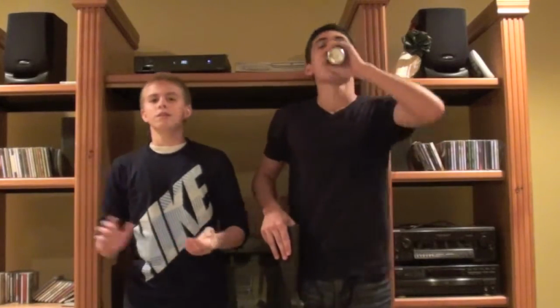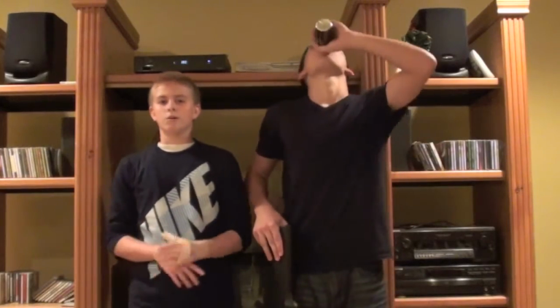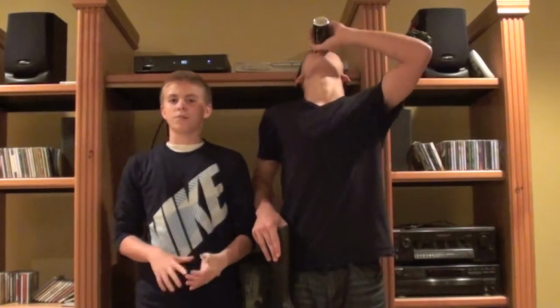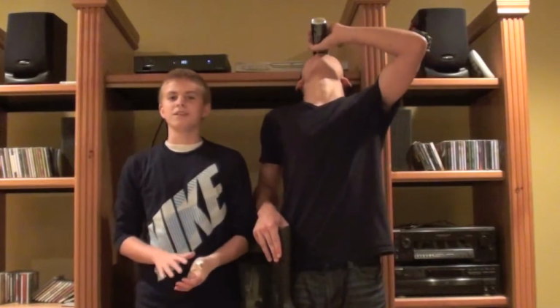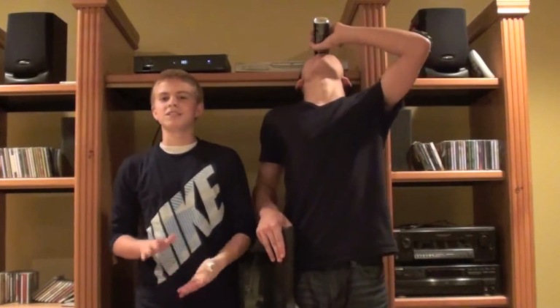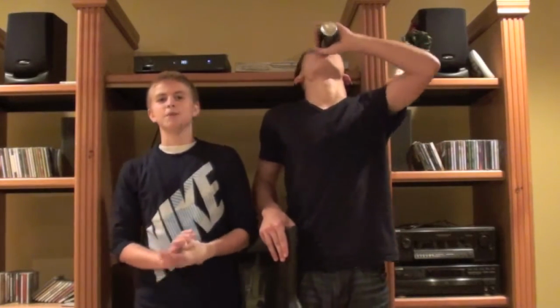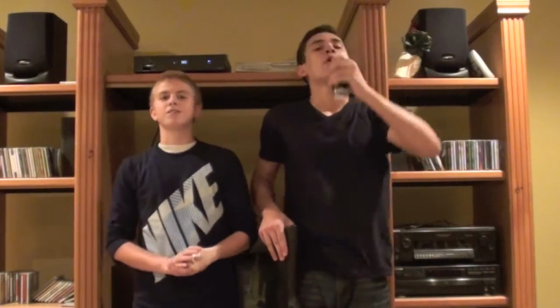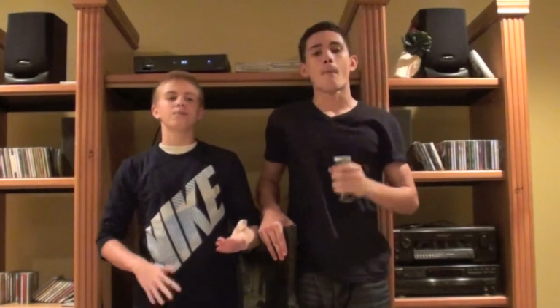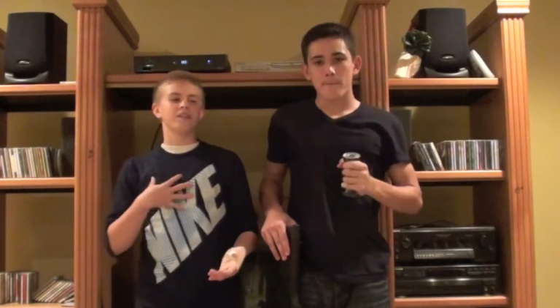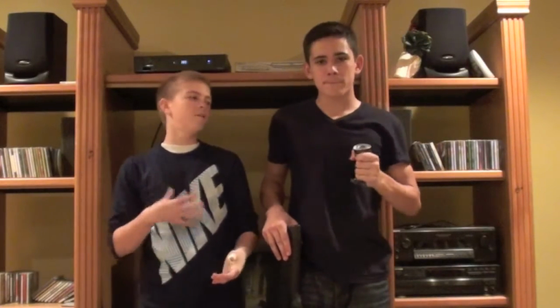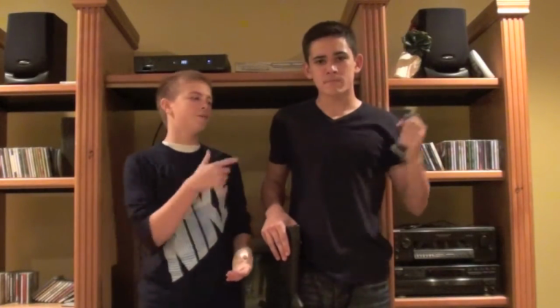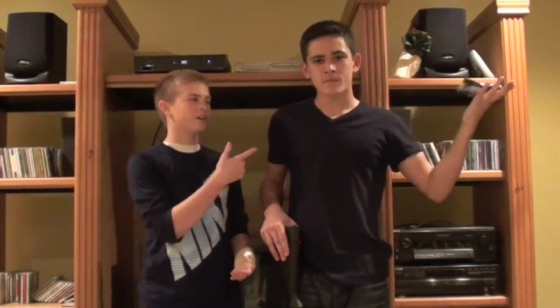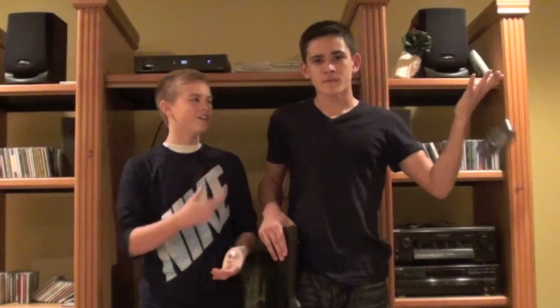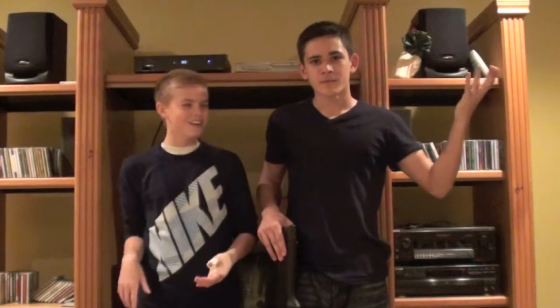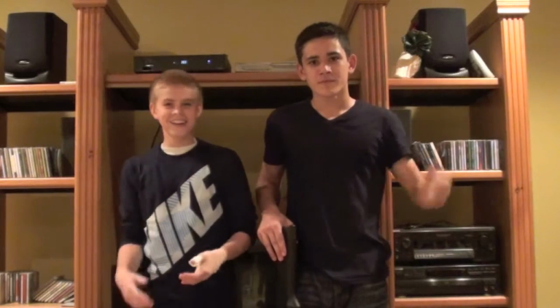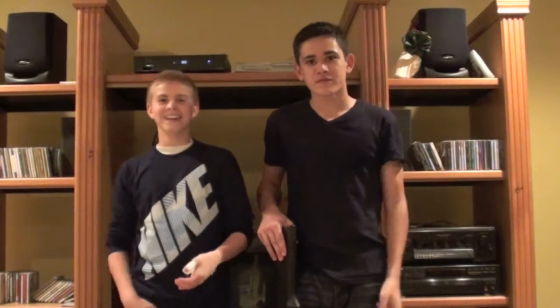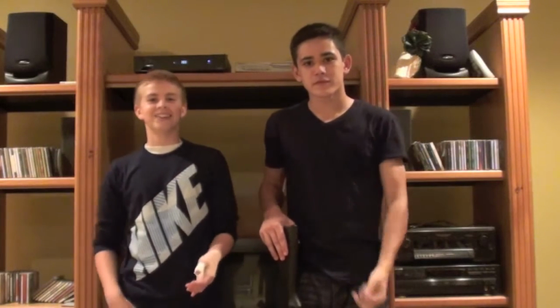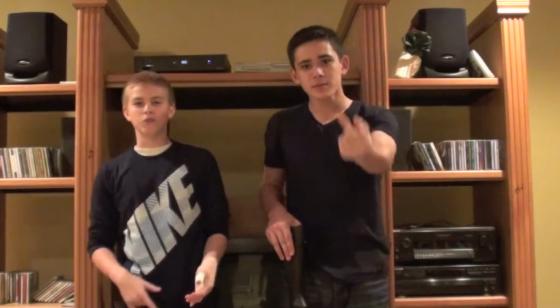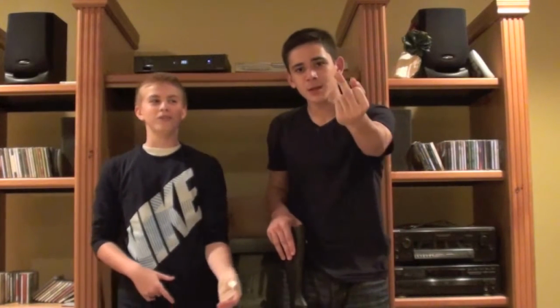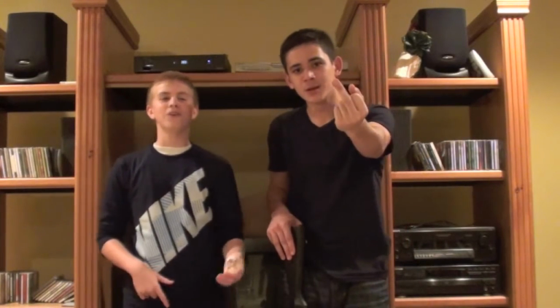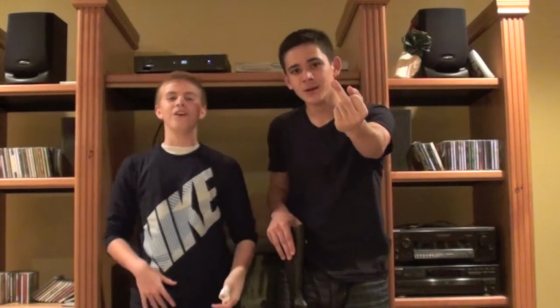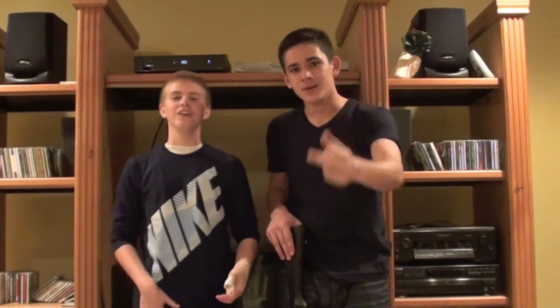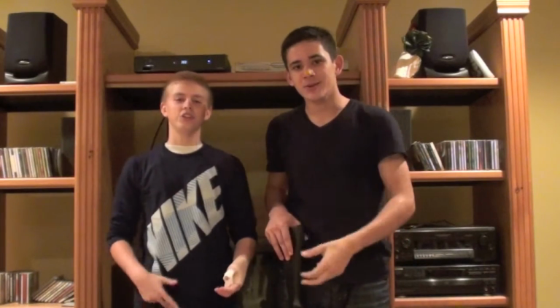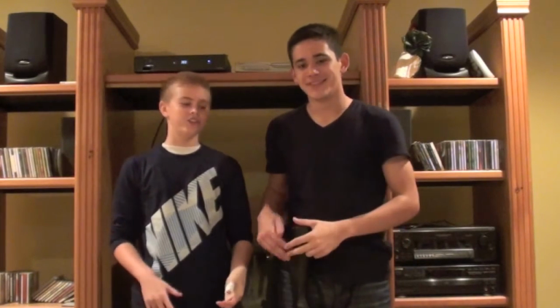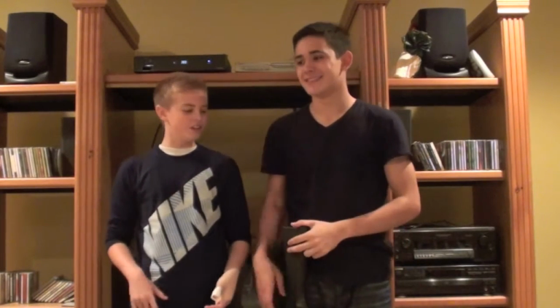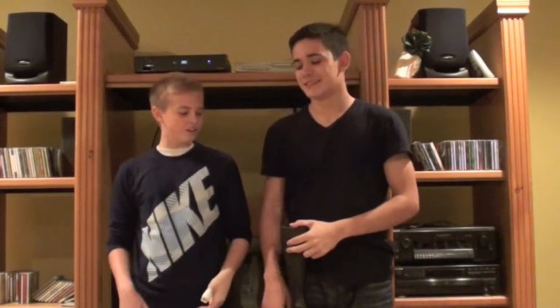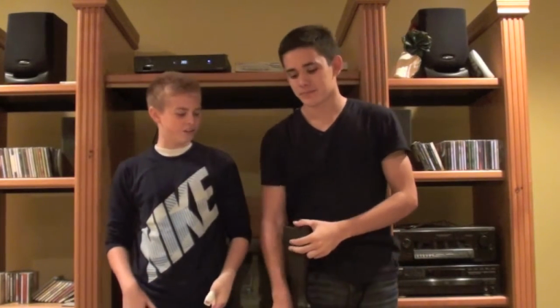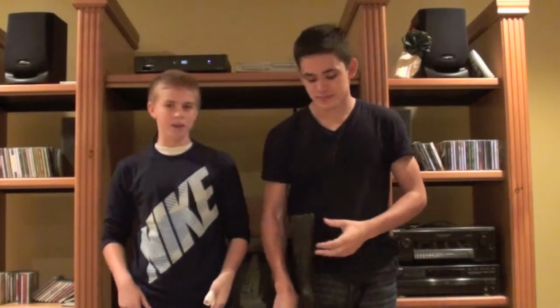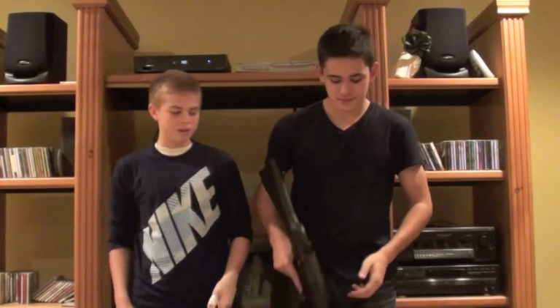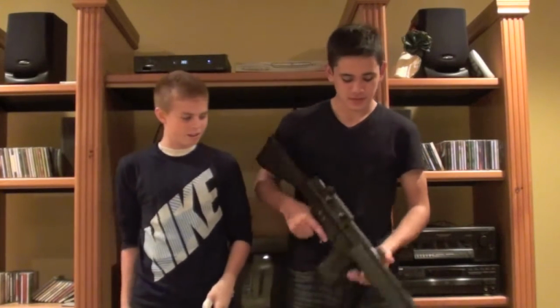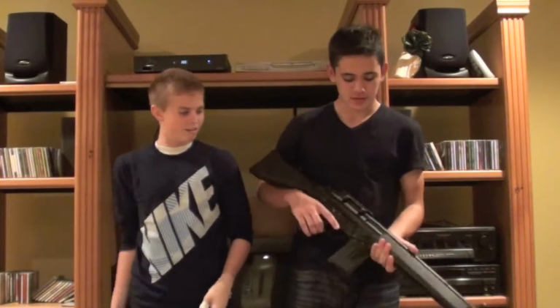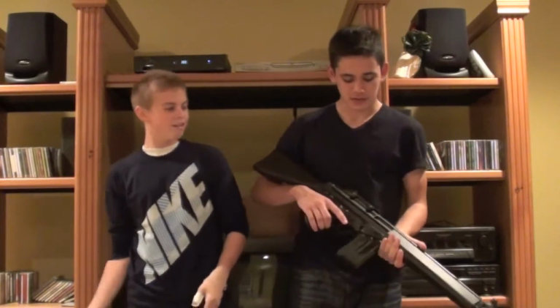Alright, what's up guys, this is KV Special Ops with Adam and Mike here to do a review on the JG G3A3.